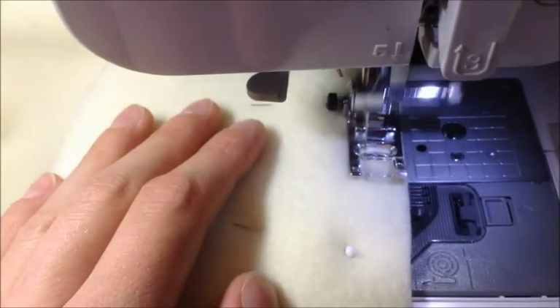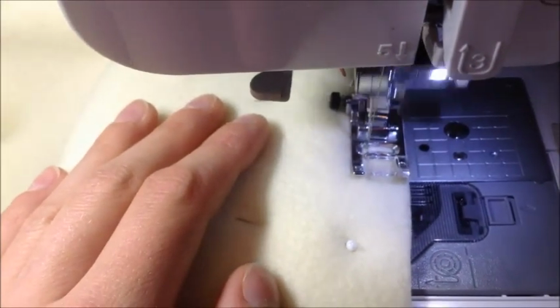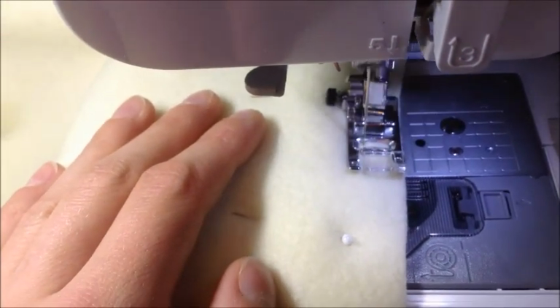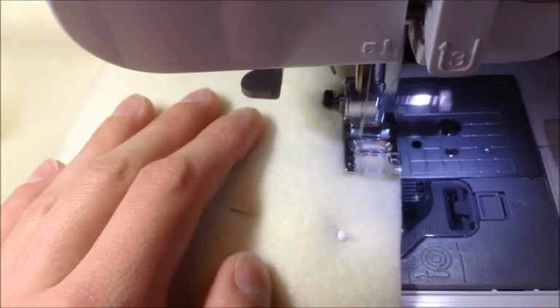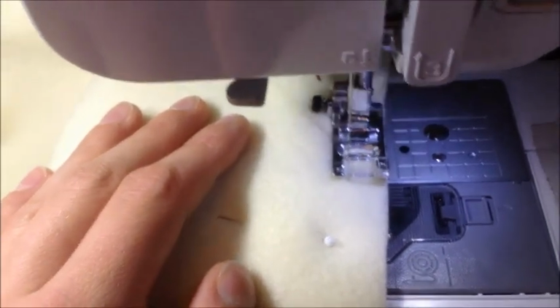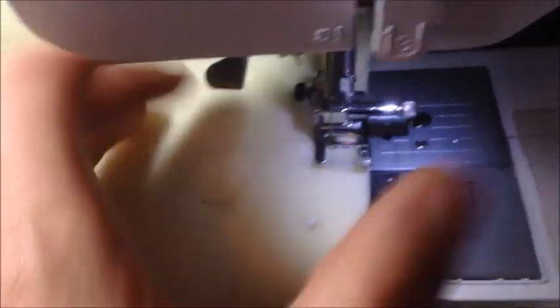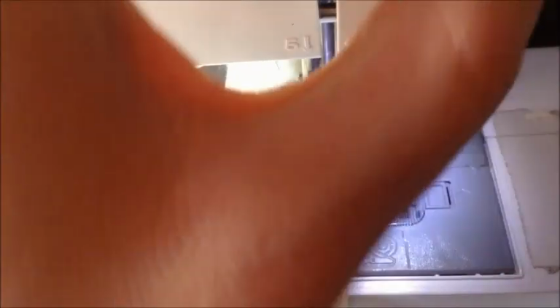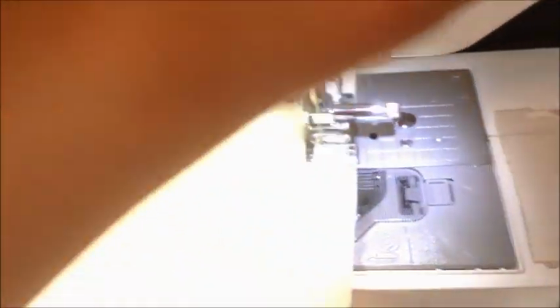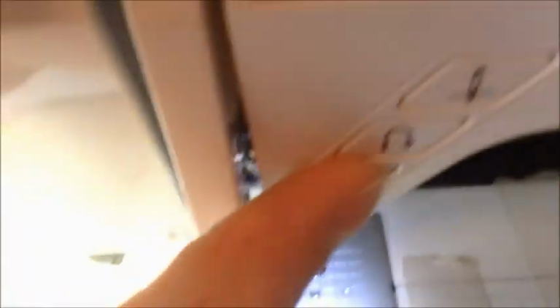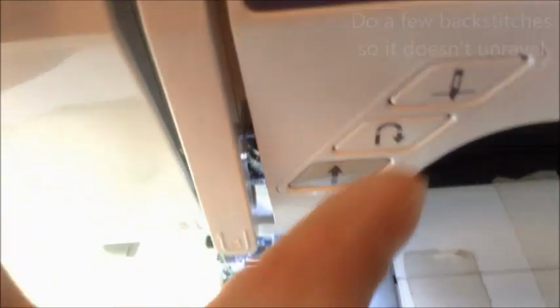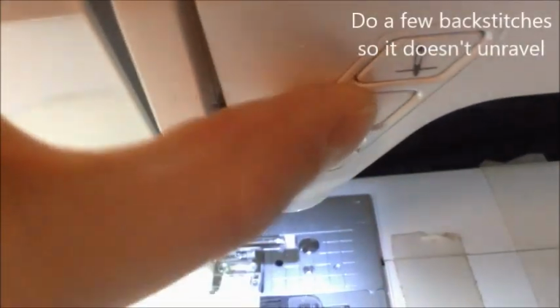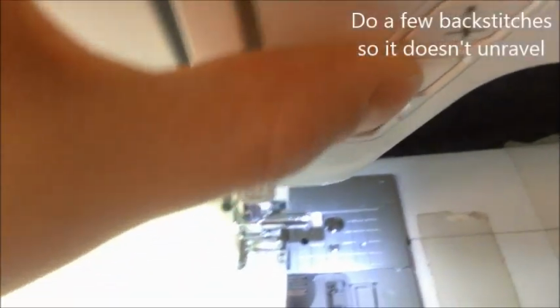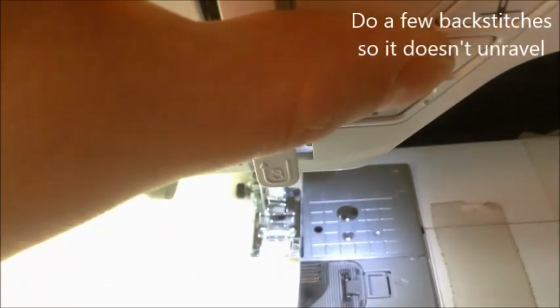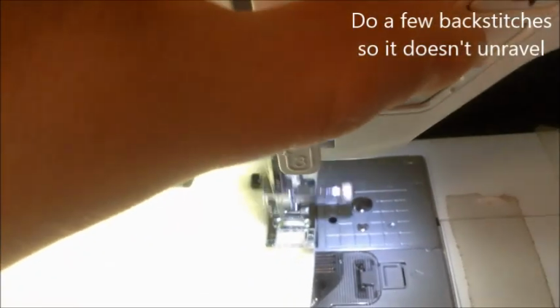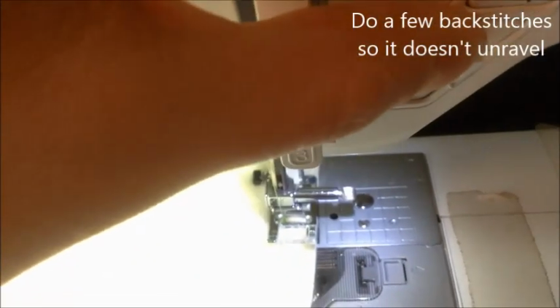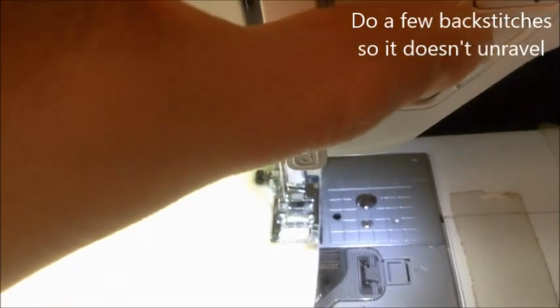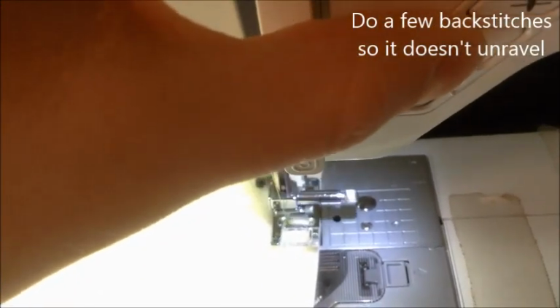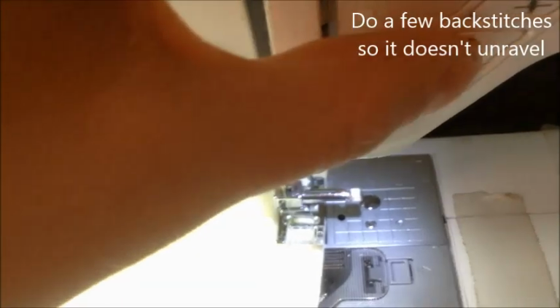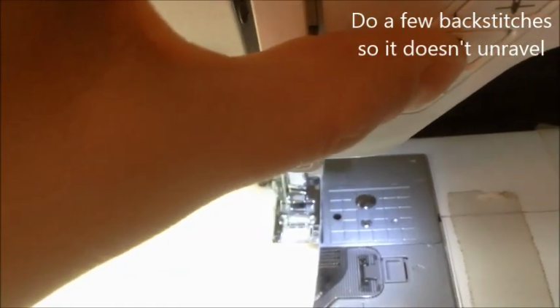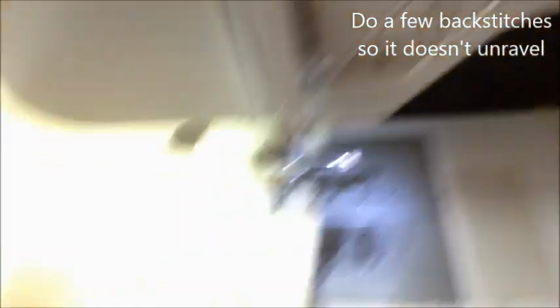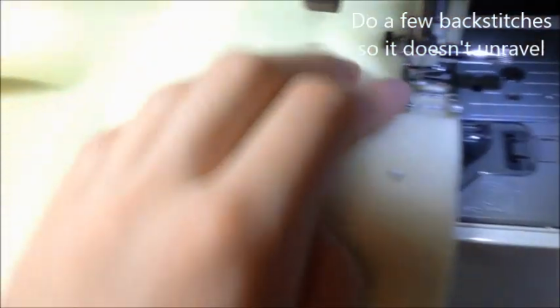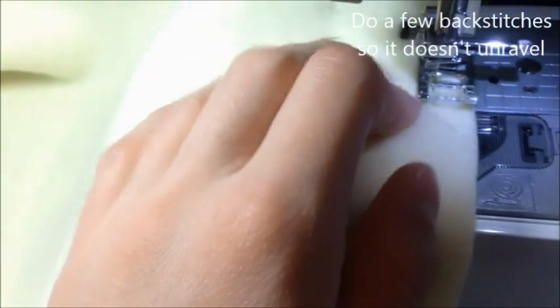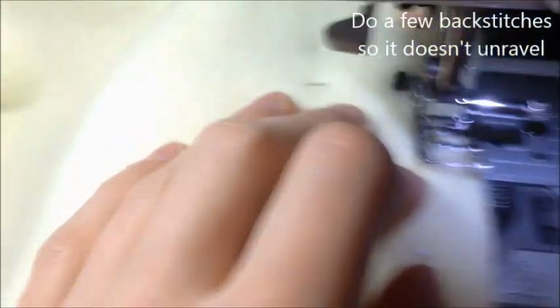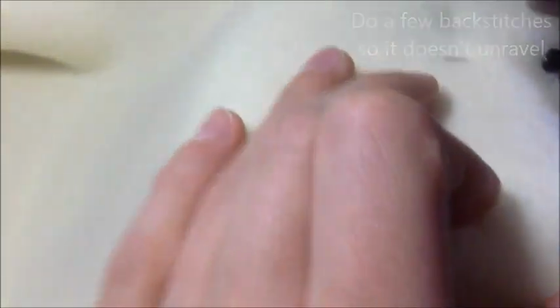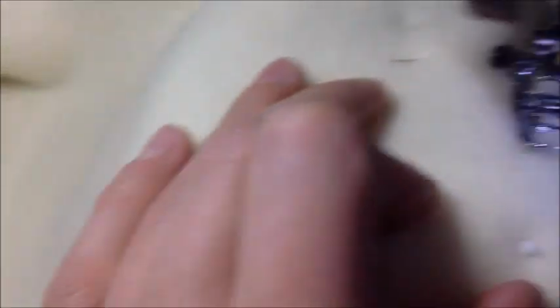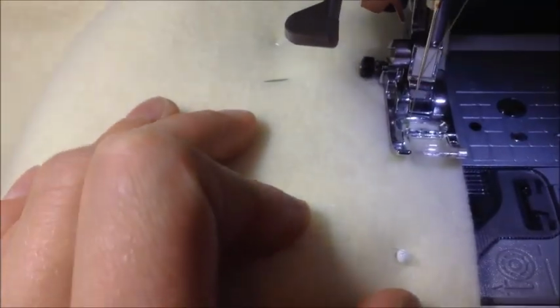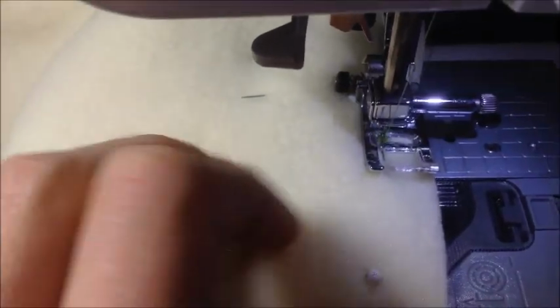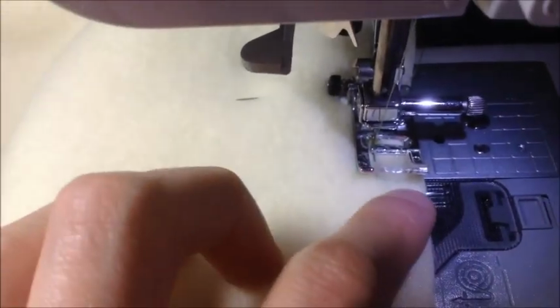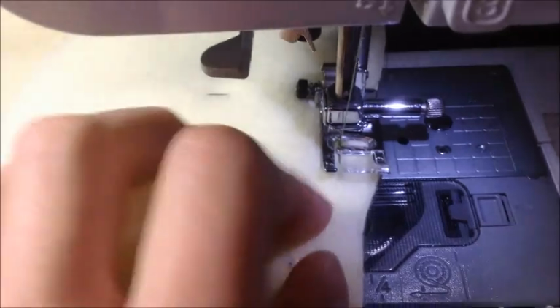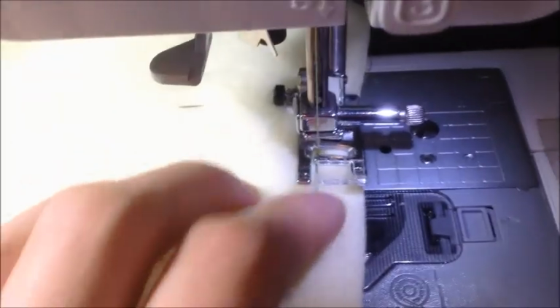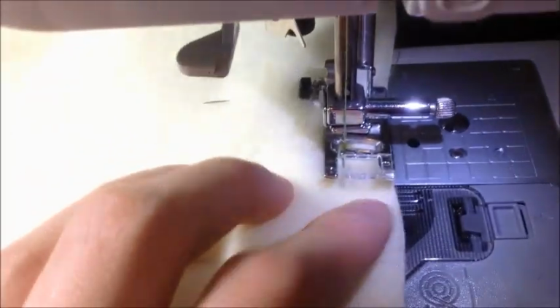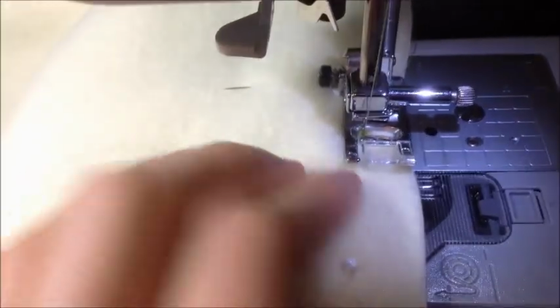What I like to do when I start sewing is sew about three stitches and then push the back-stitch button three times. That ensures that the thread is not going to come out.